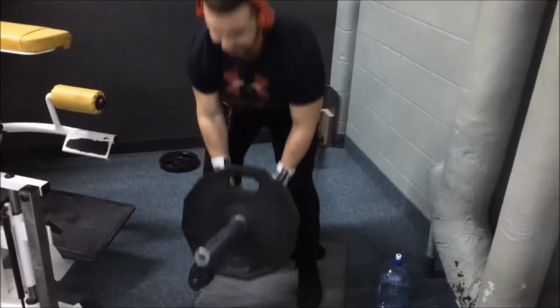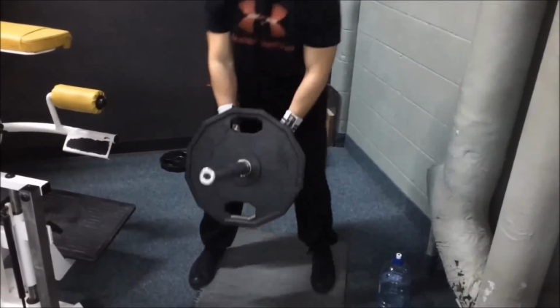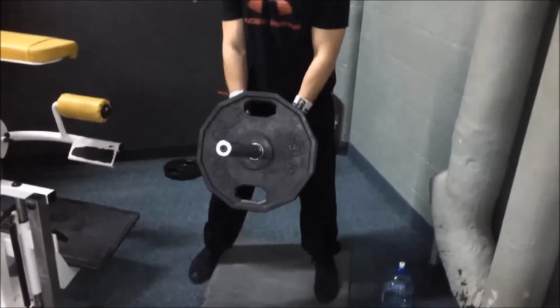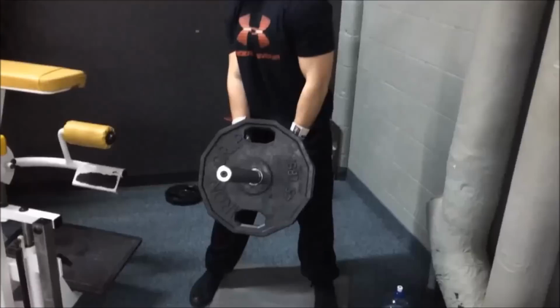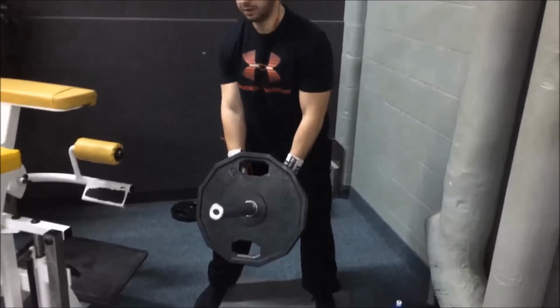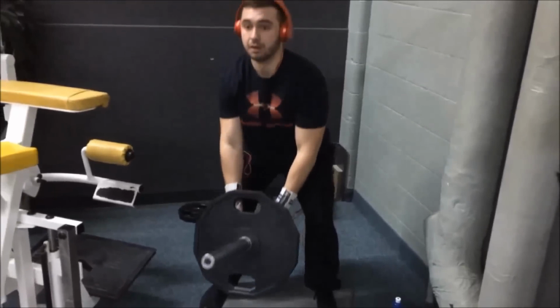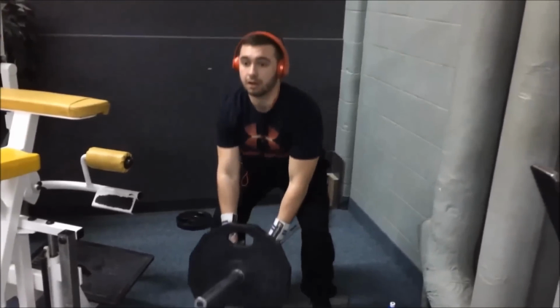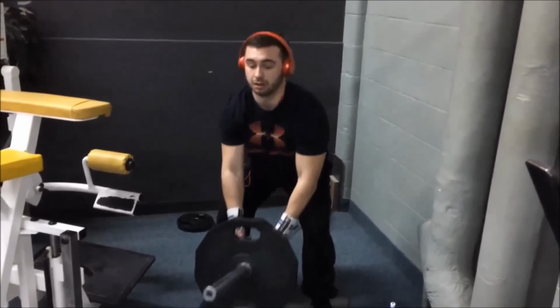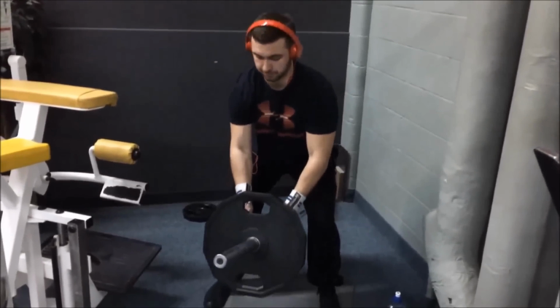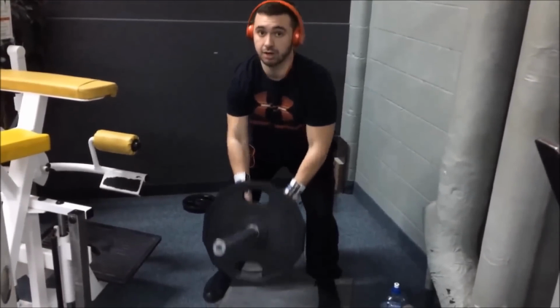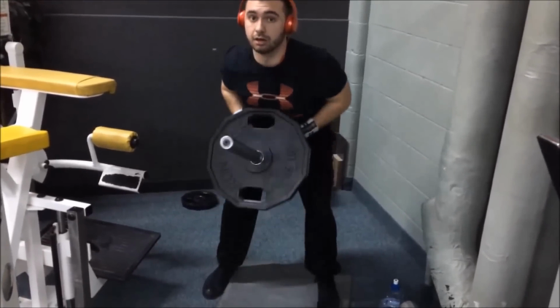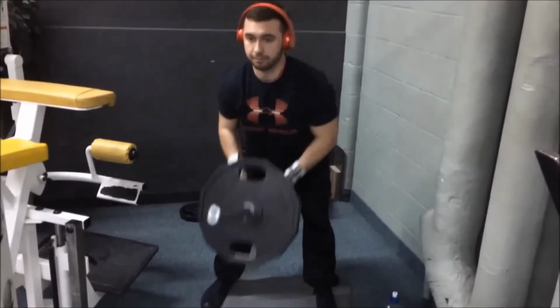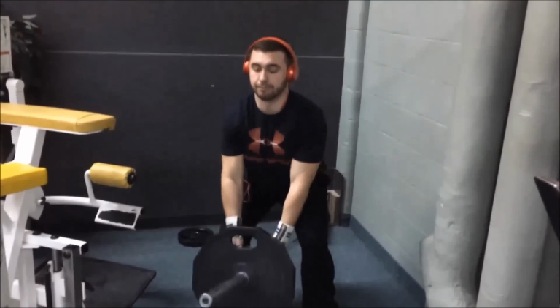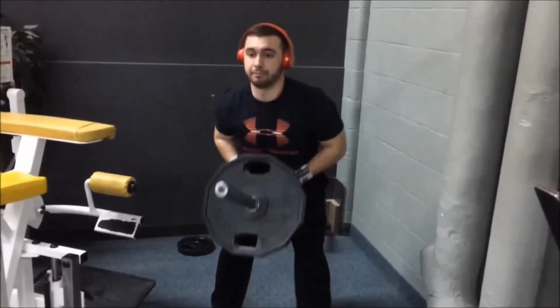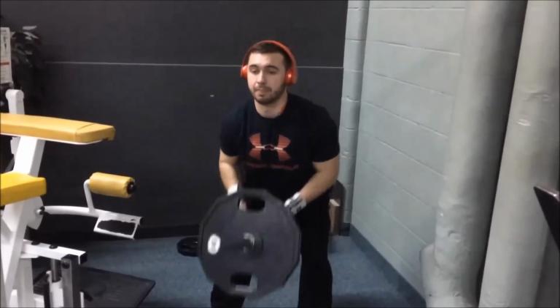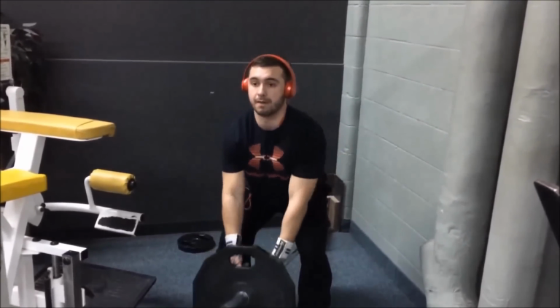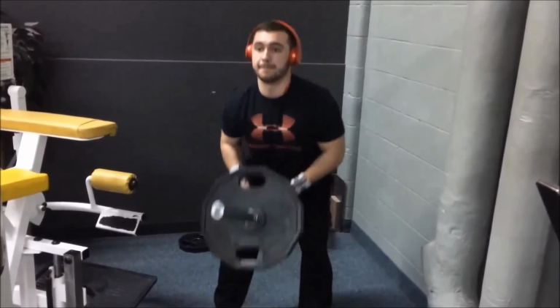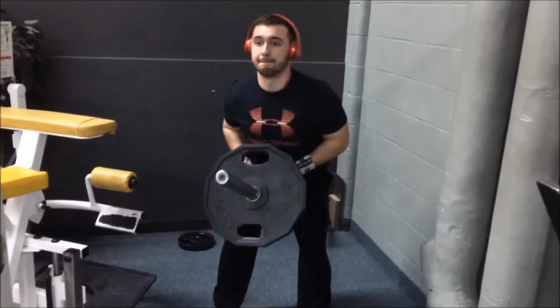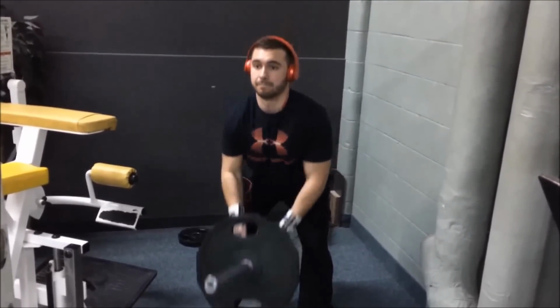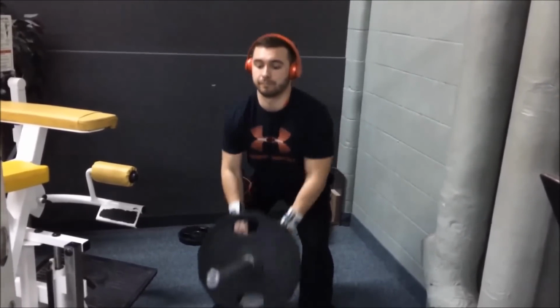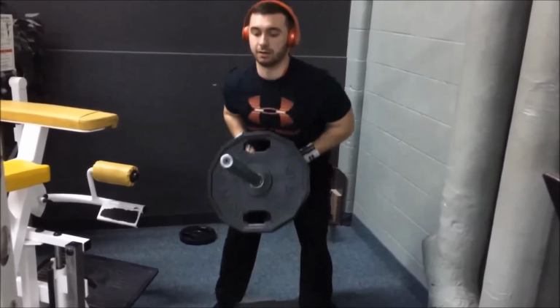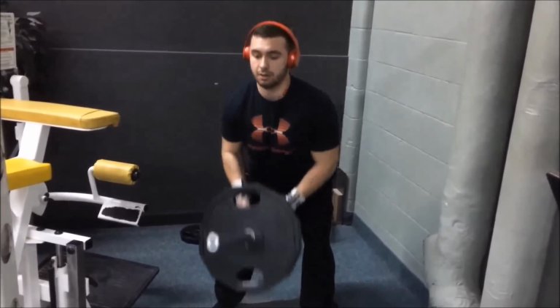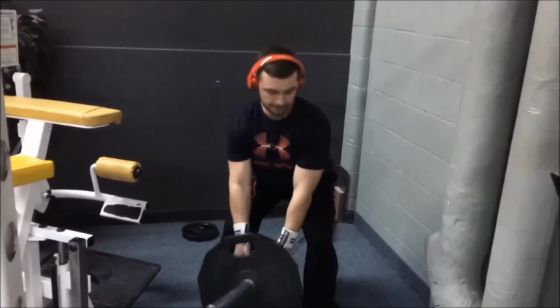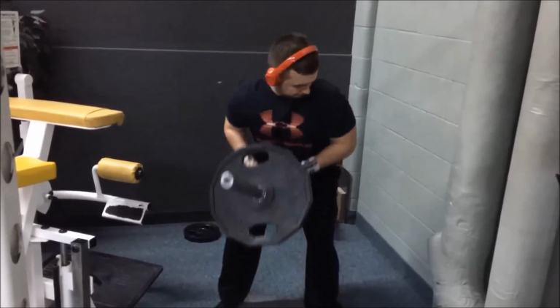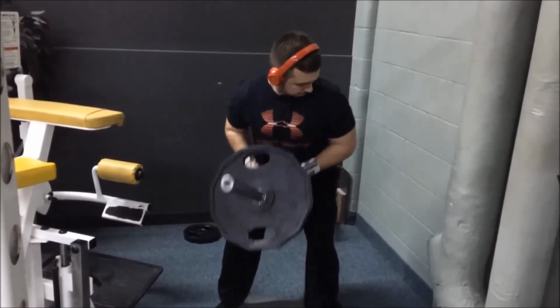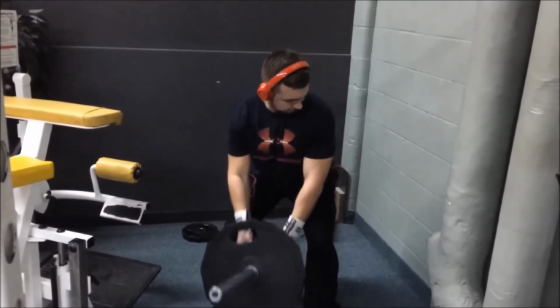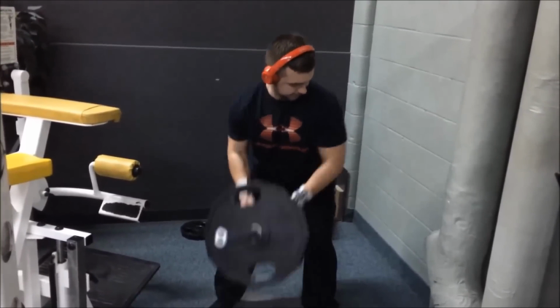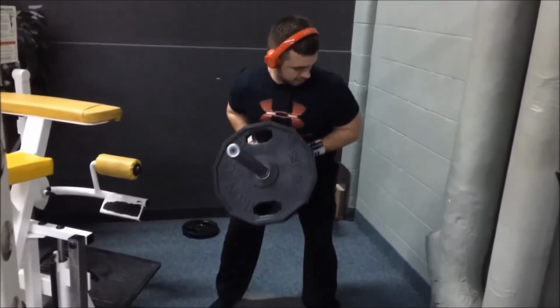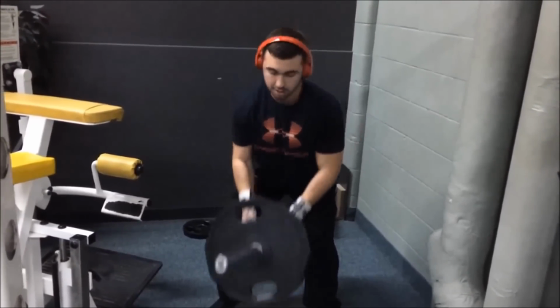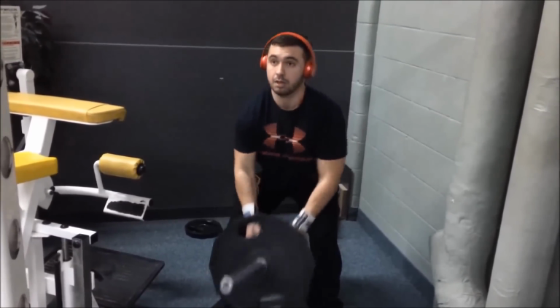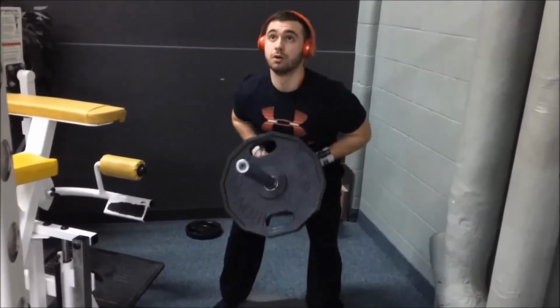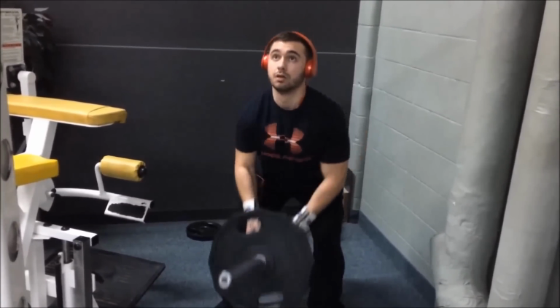Here Gabby's doing the T-bar row. We decided to do one plate for 30 reps to warm up for the superset you're about to see. It was a good 30 reps — it went up pretty fast.